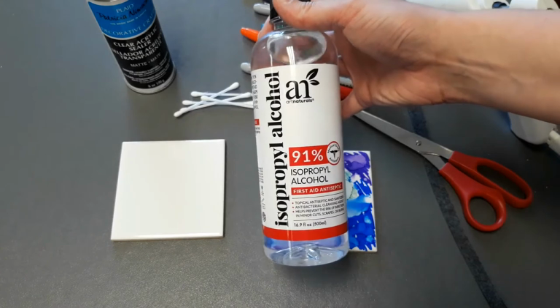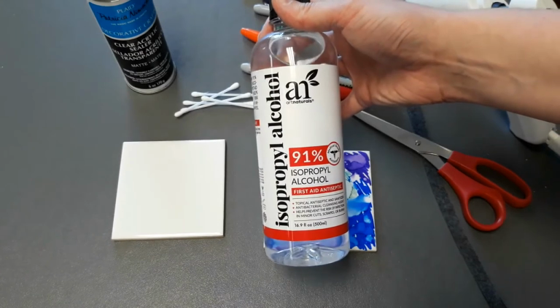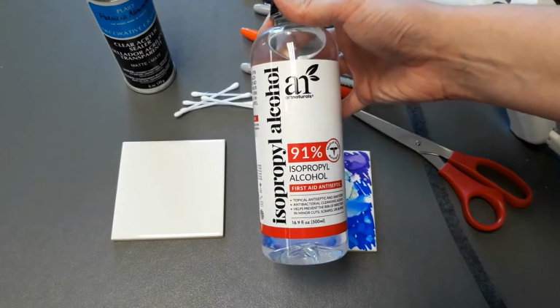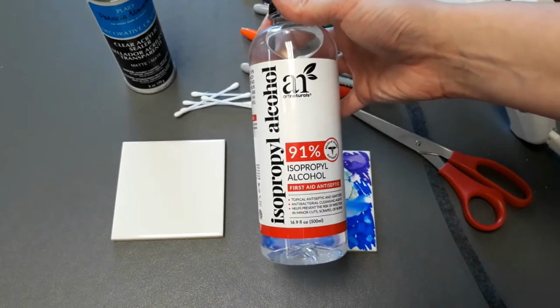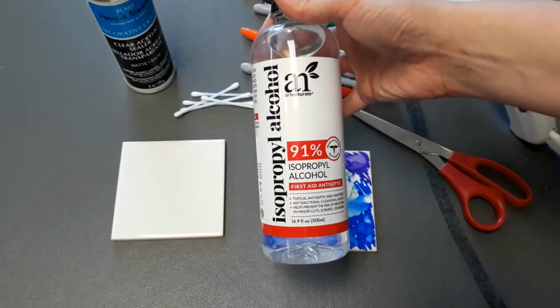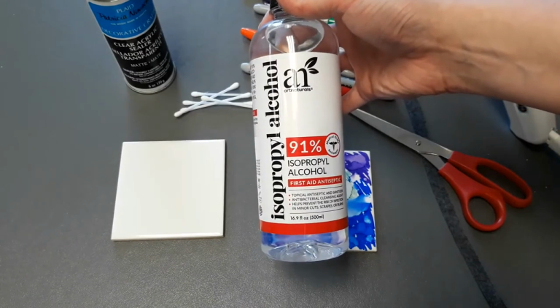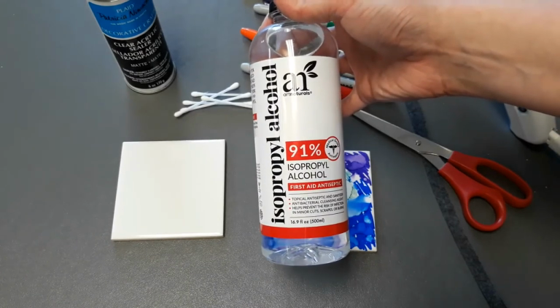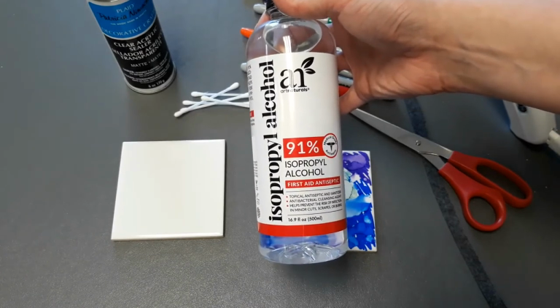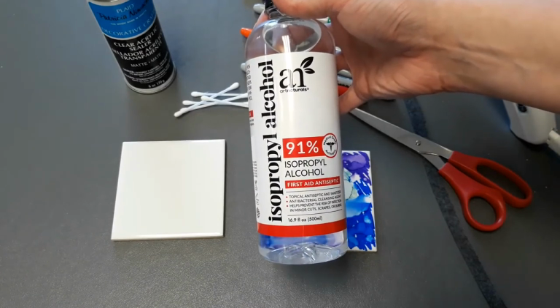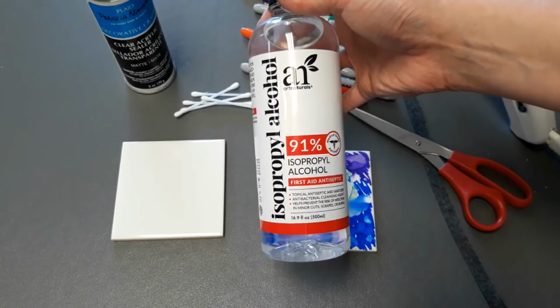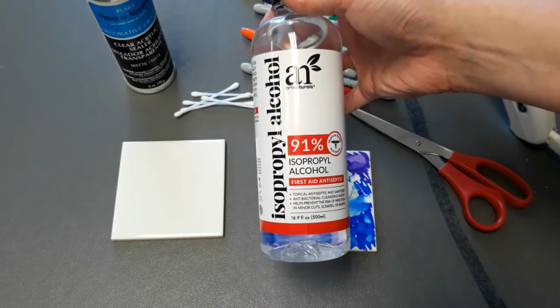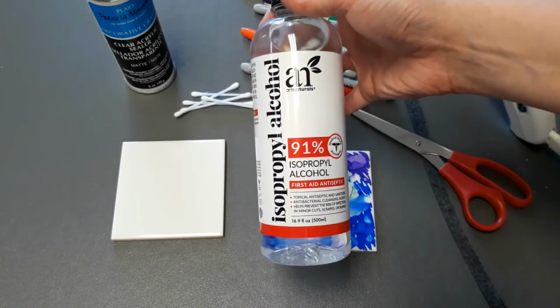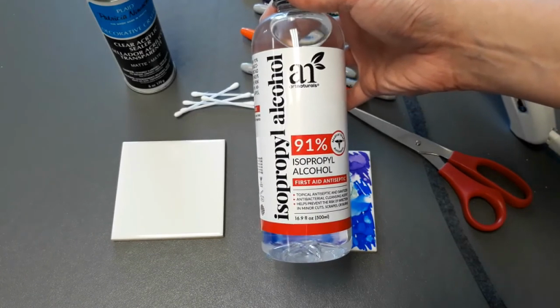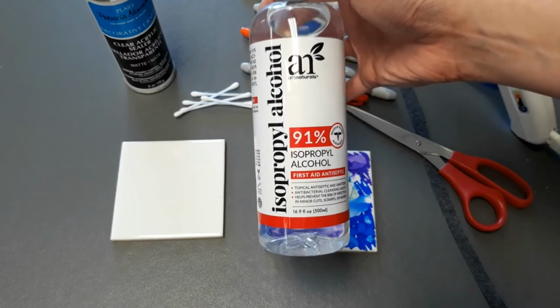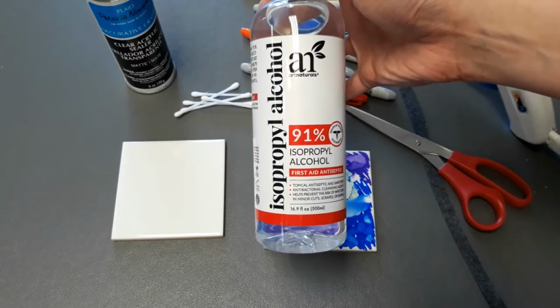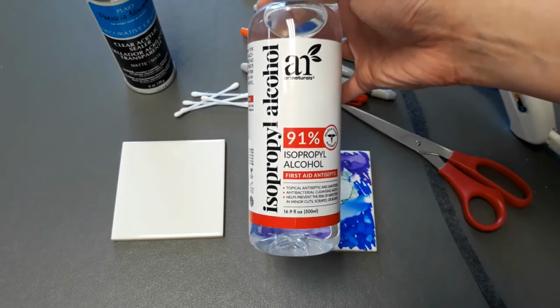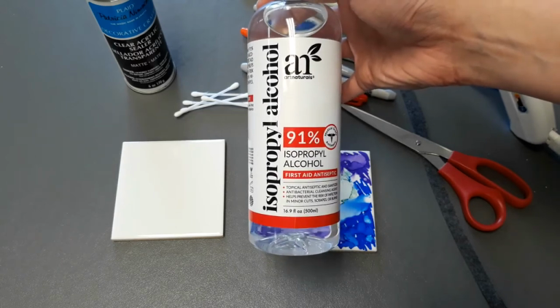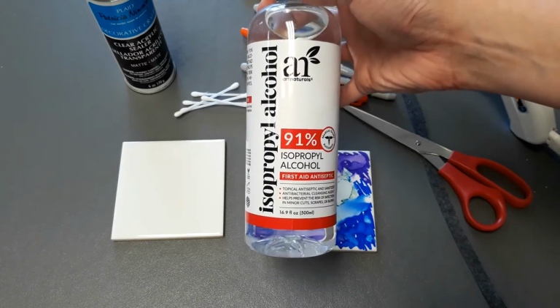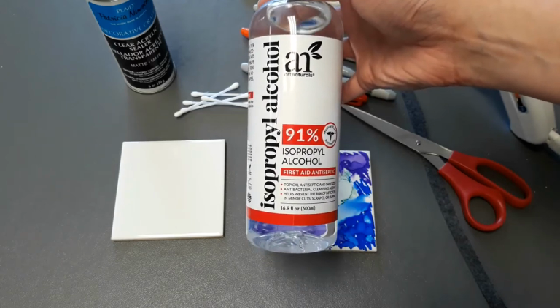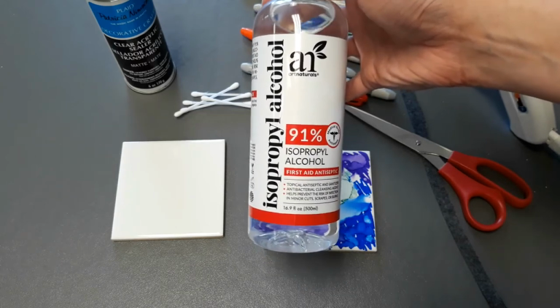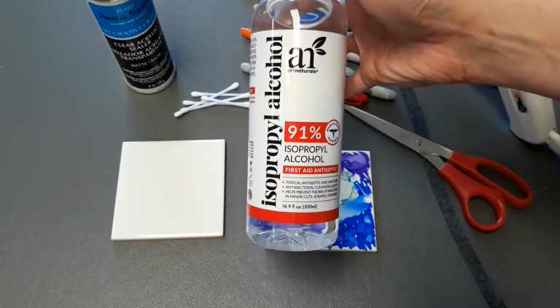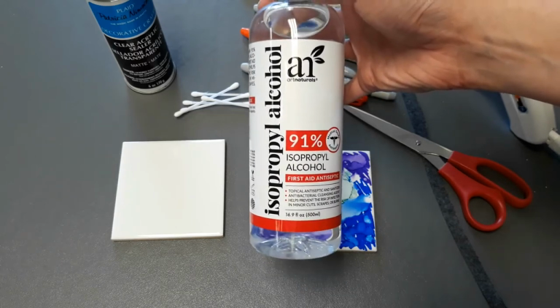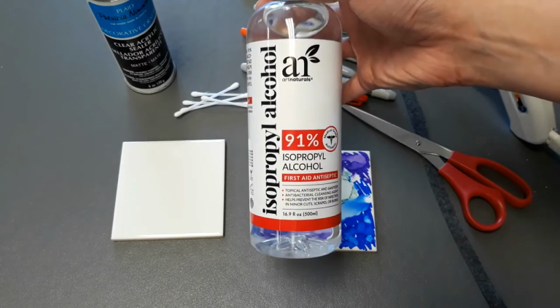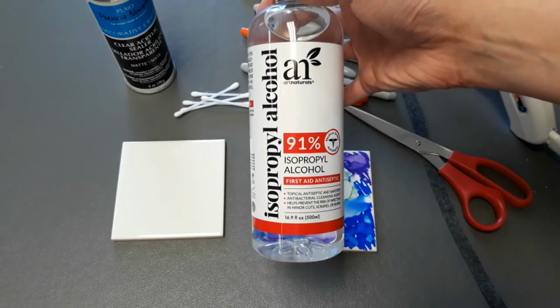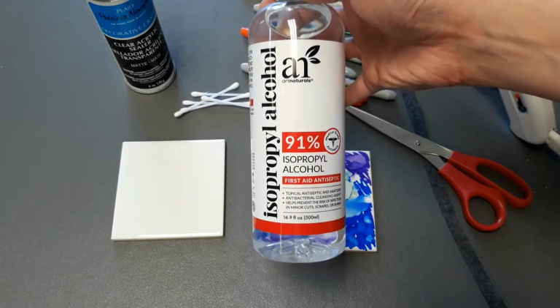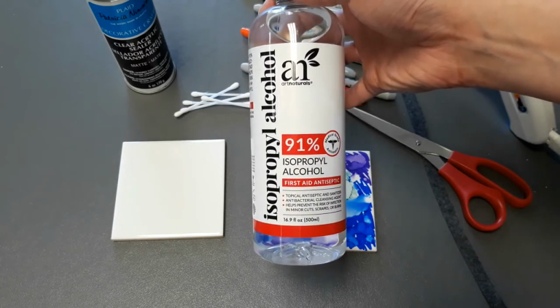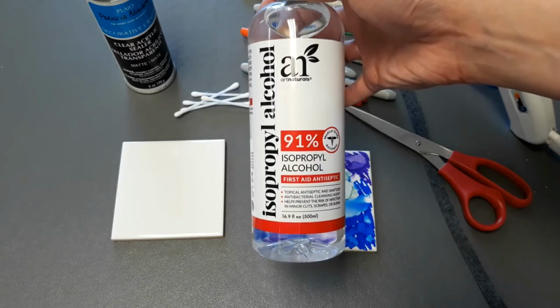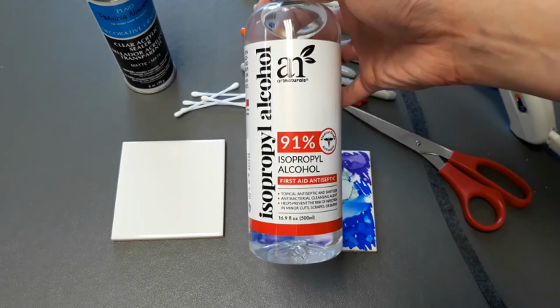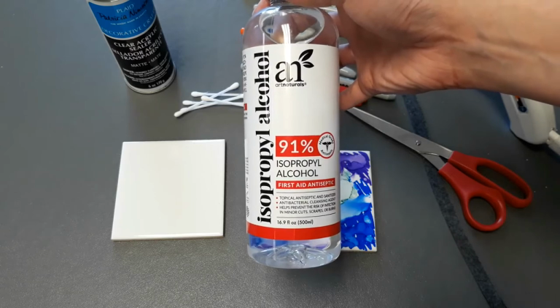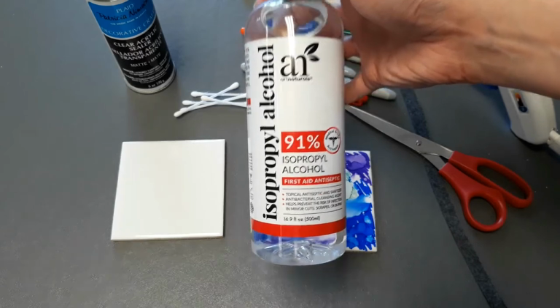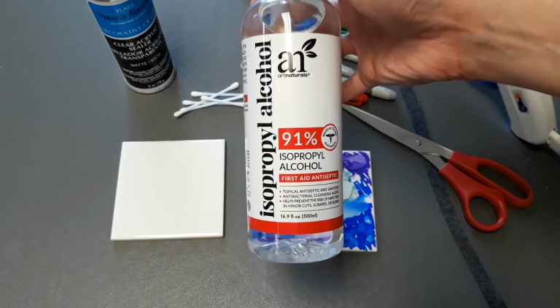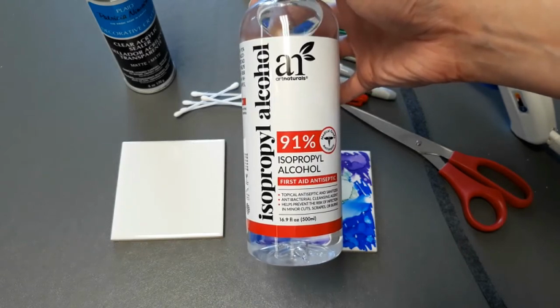You will need some isopropyl alcohol. This is important — it needs to be 91% isopropyl alcohol. There are different percentages, but for this particular craft, you do need the 91%. That's important.